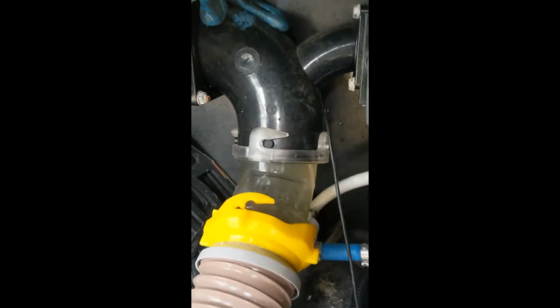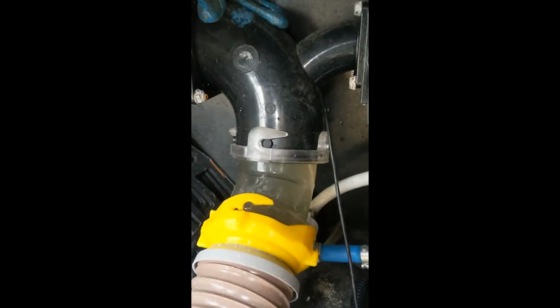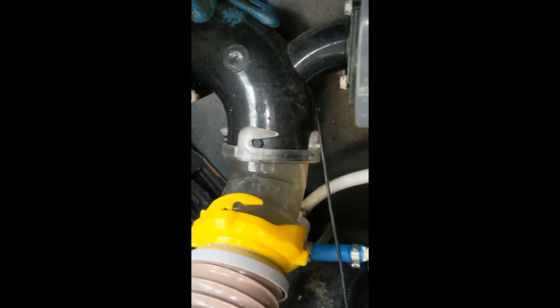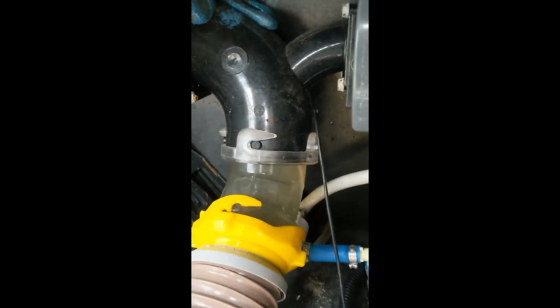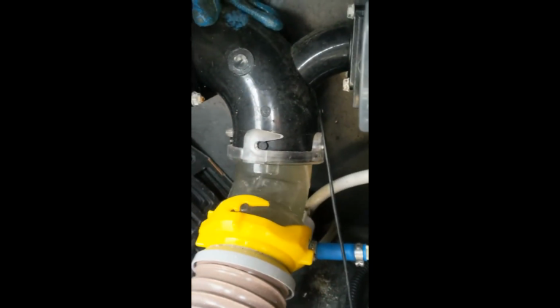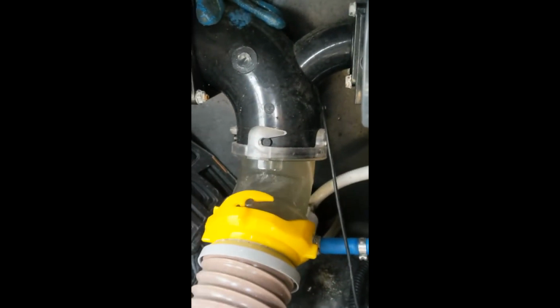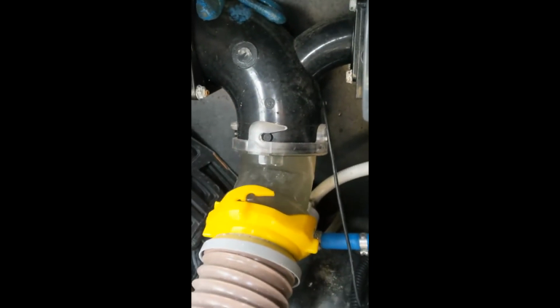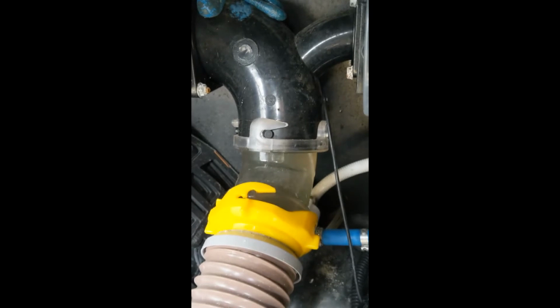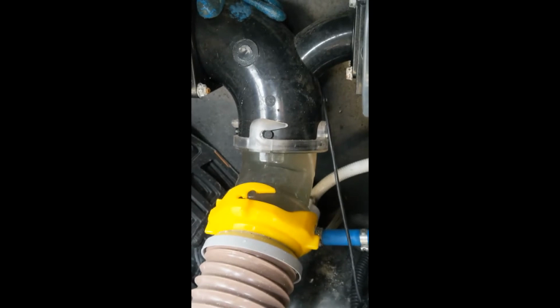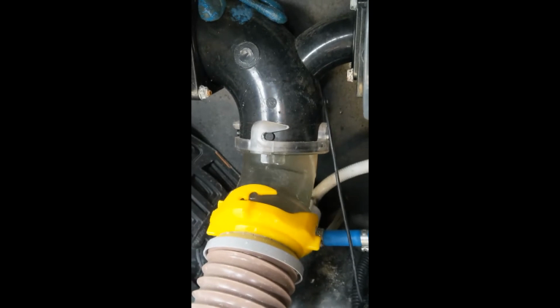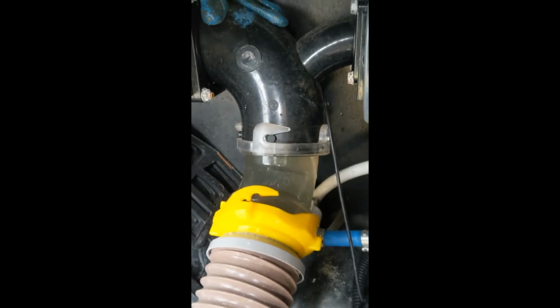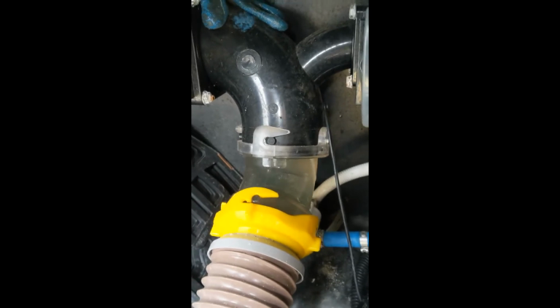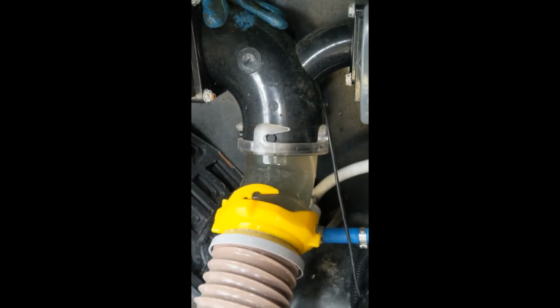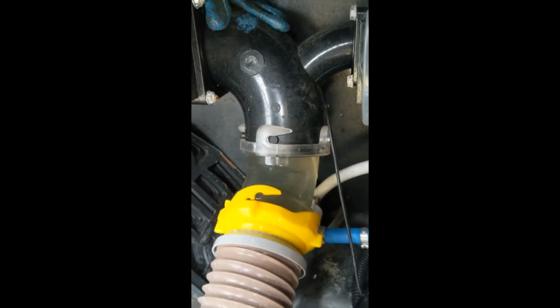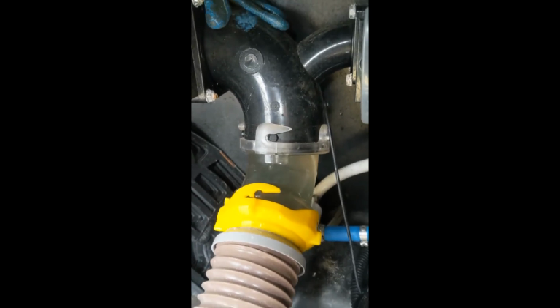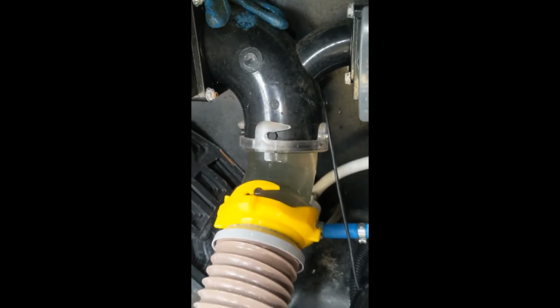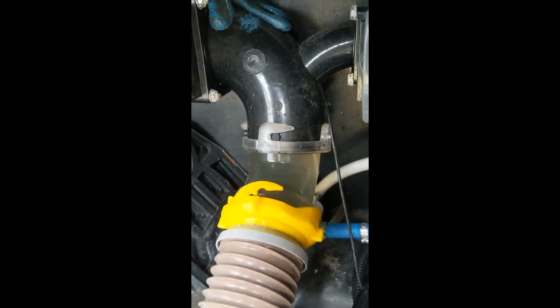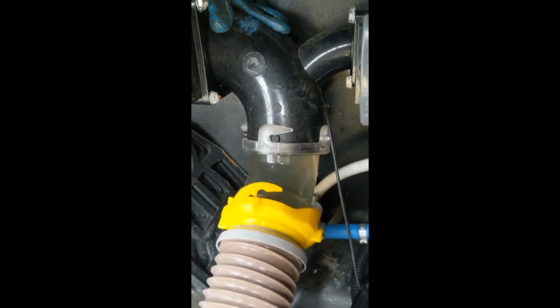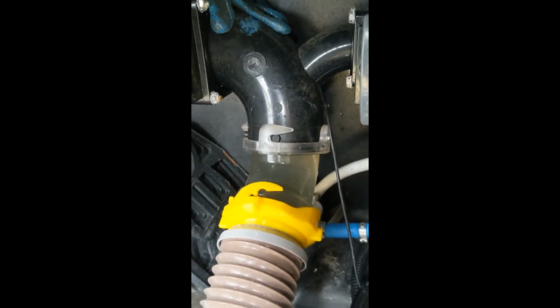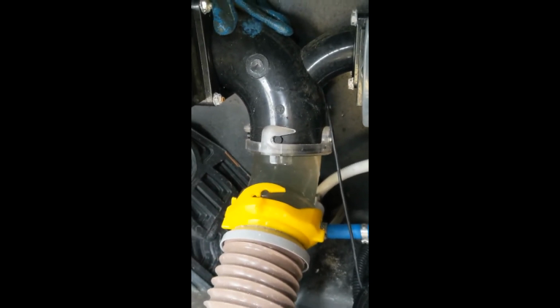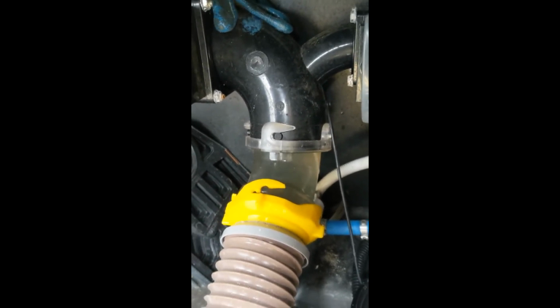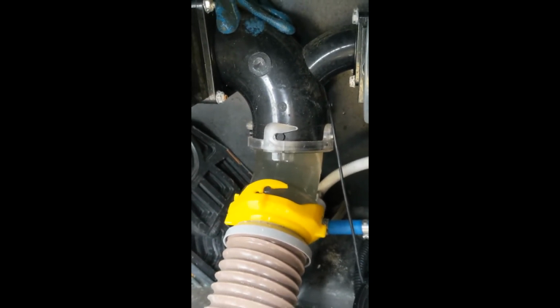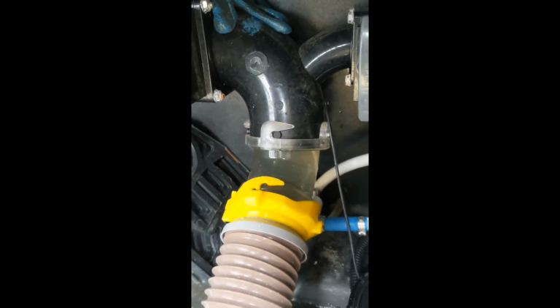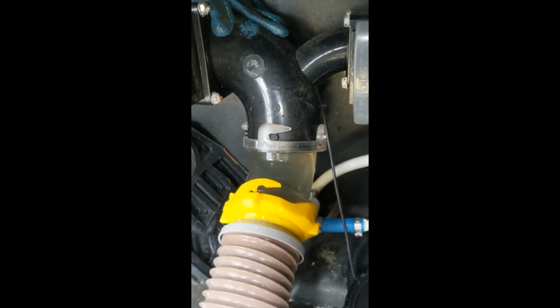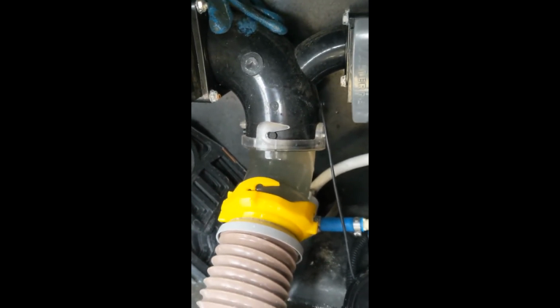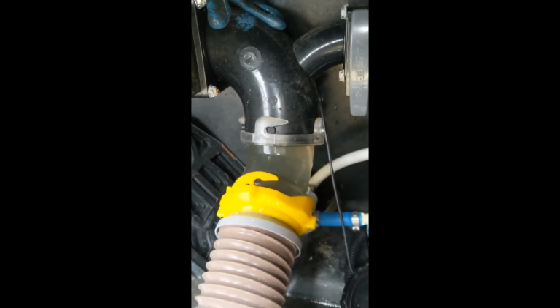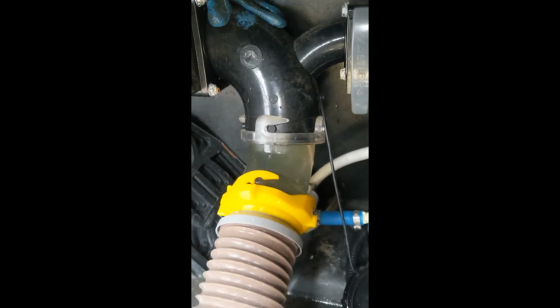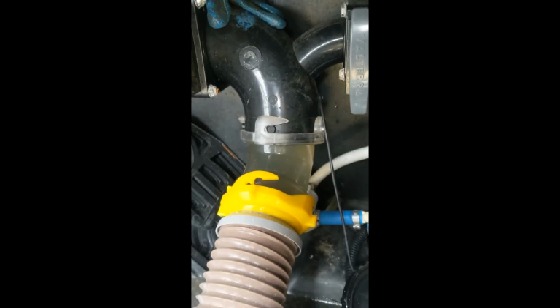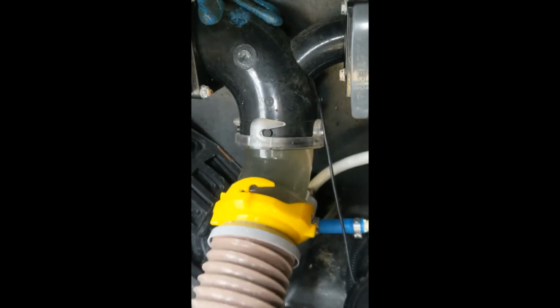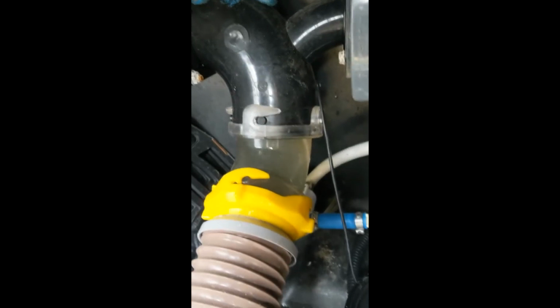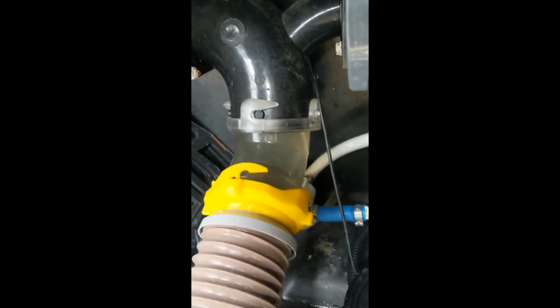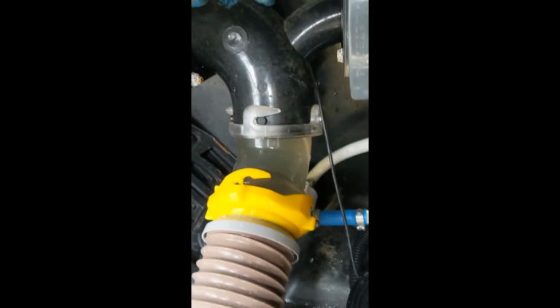We love having a clear elbow so we can see how clean our tank is. This is very clean.